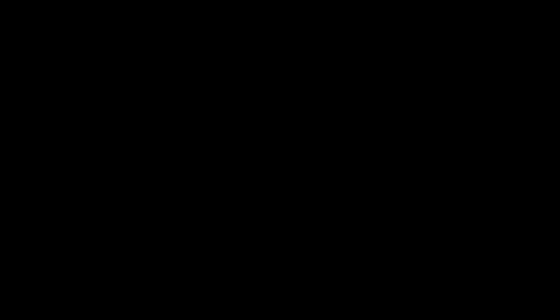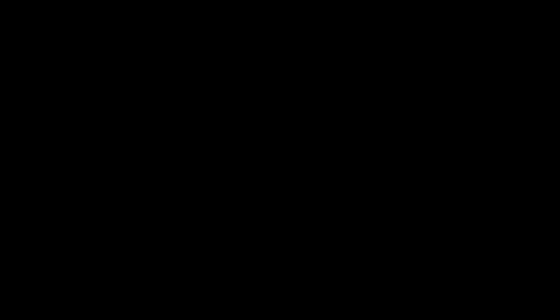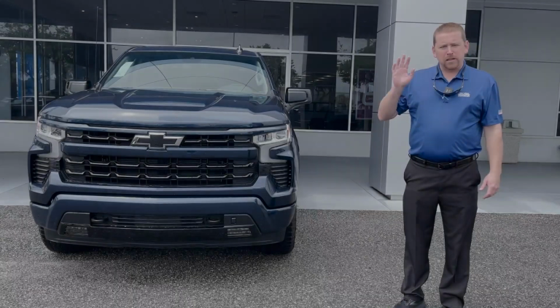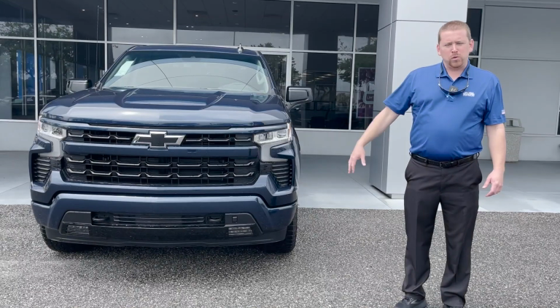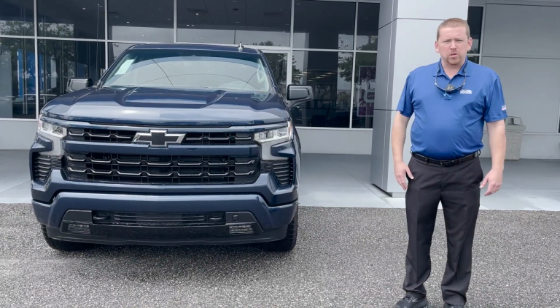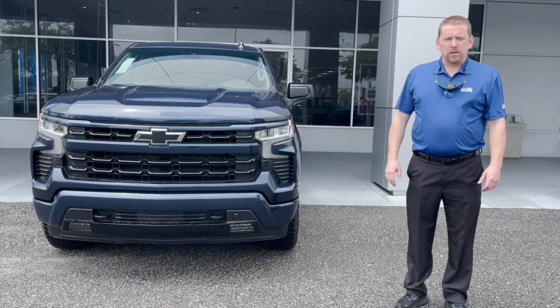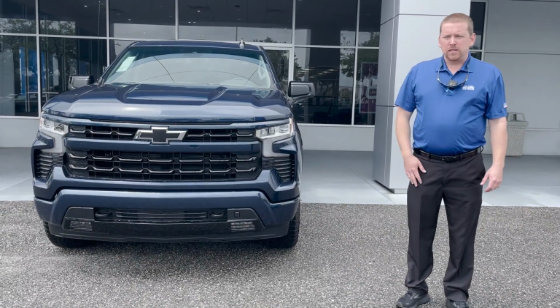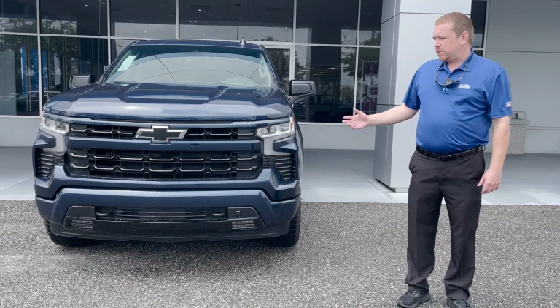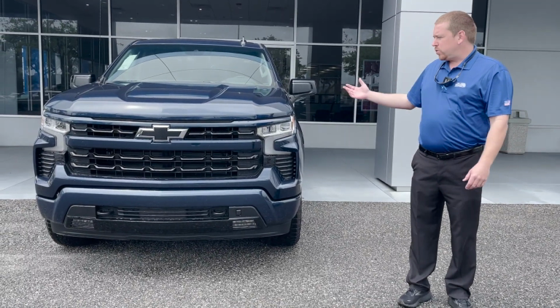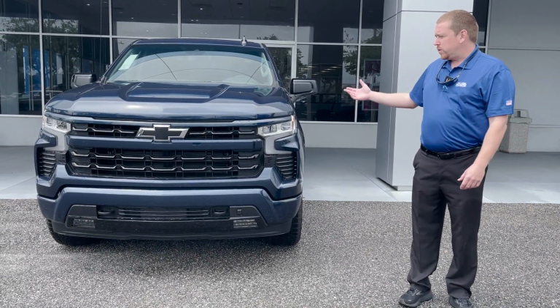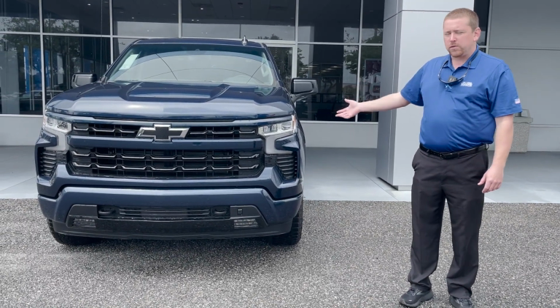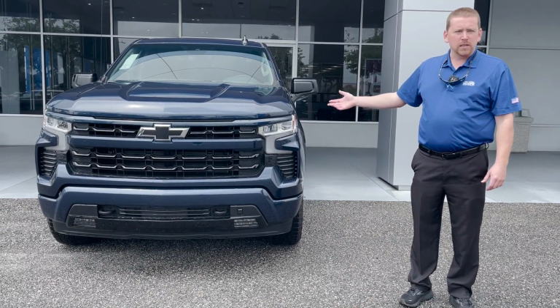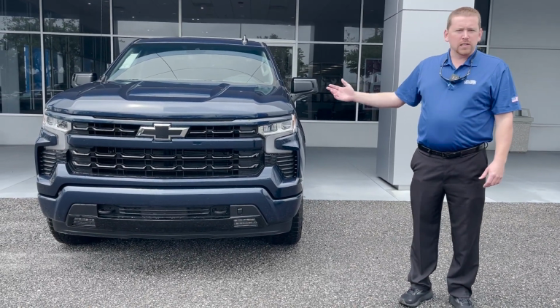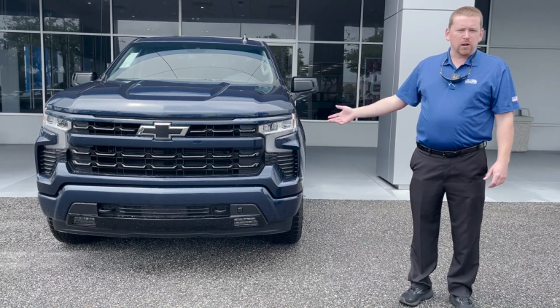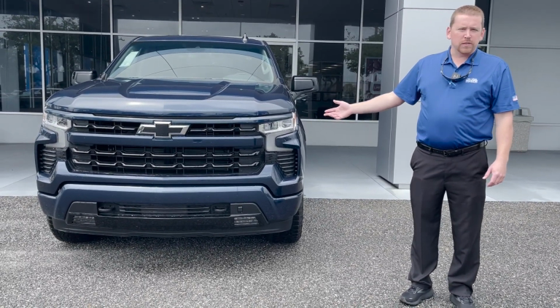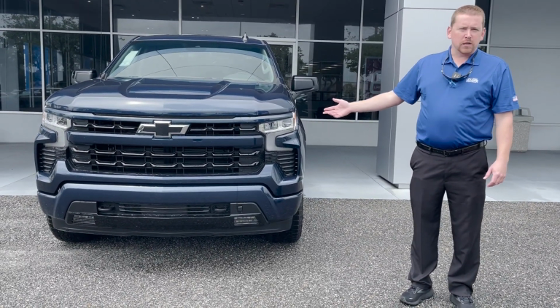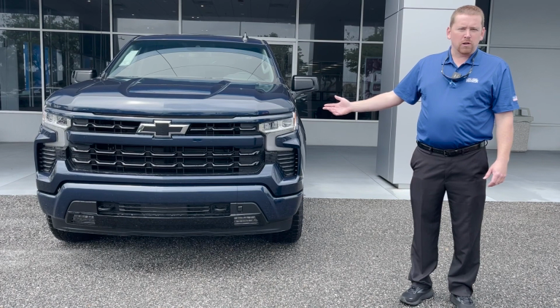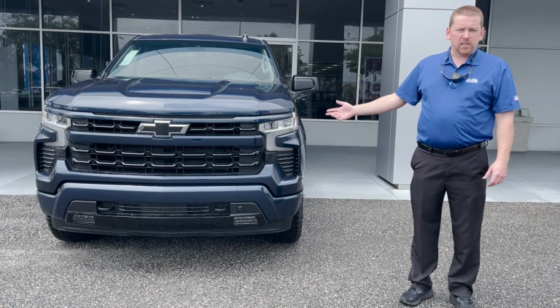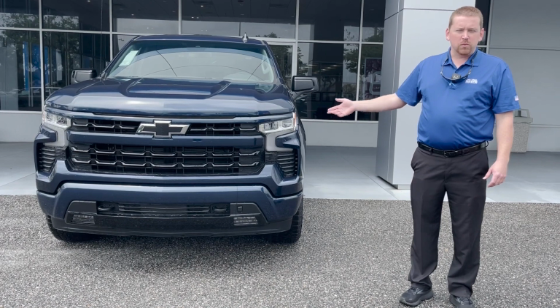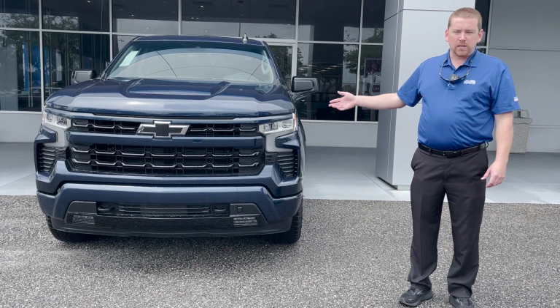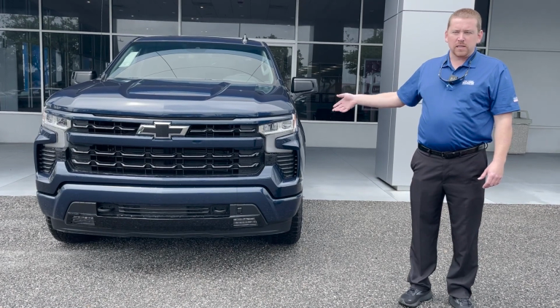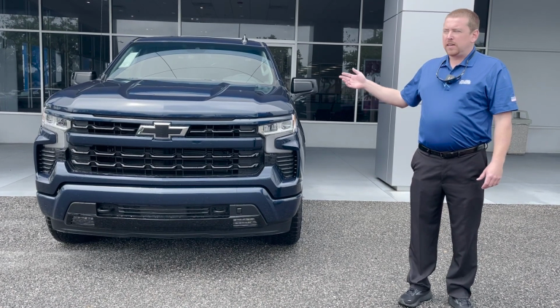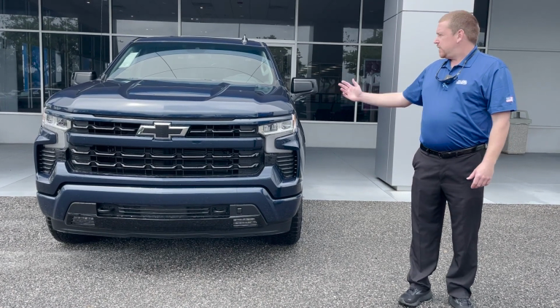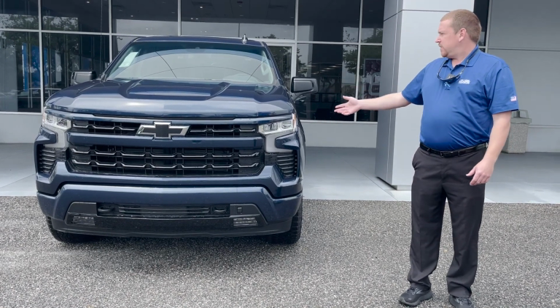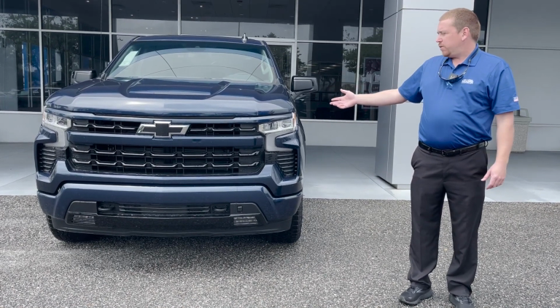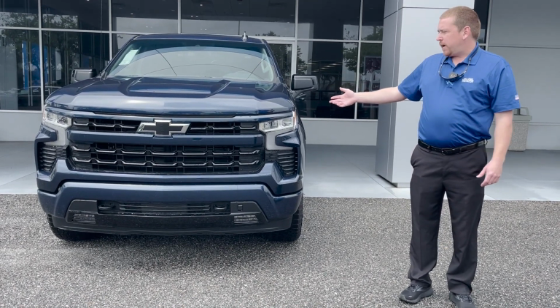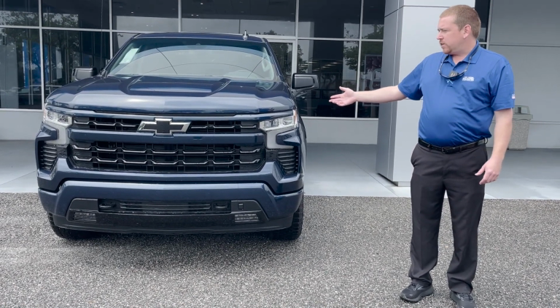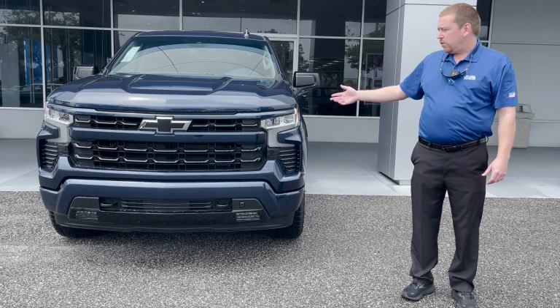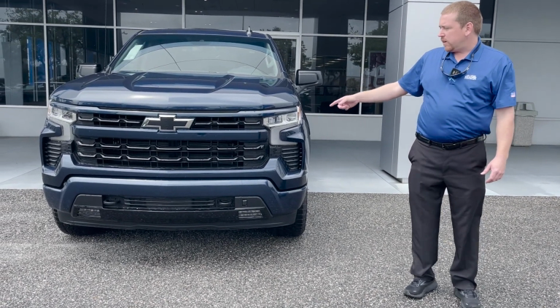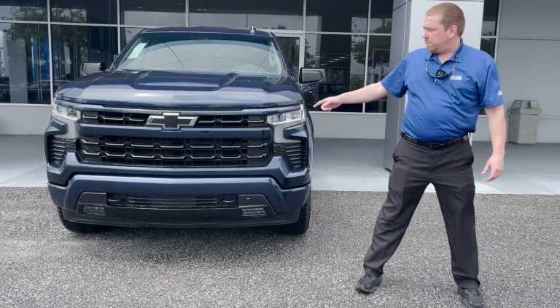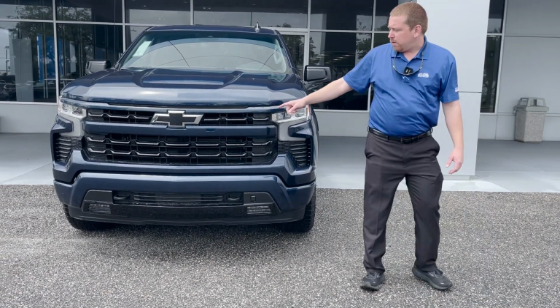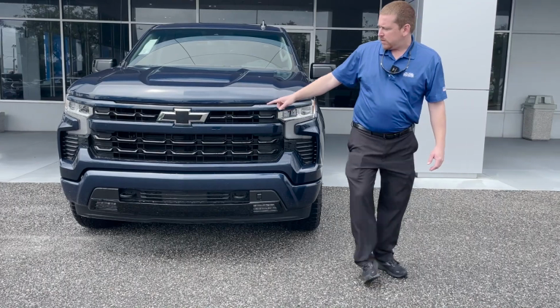Hi guys, this is Cliff from George Moore Chevrolet. This is the new 2023 Silverado 1500 RST with the Z71 package. It also has the blackout package.